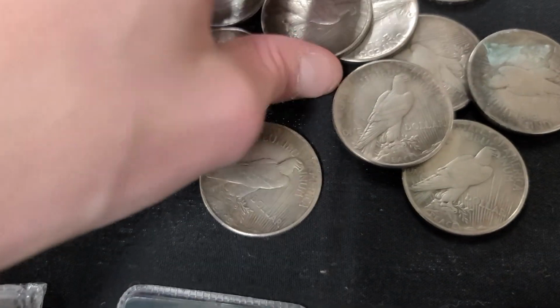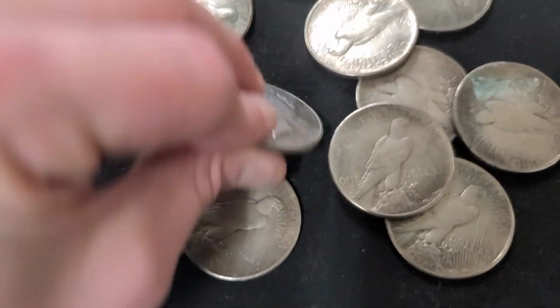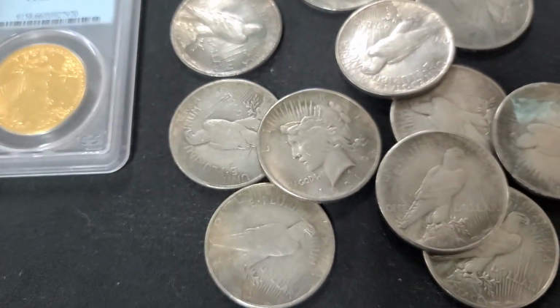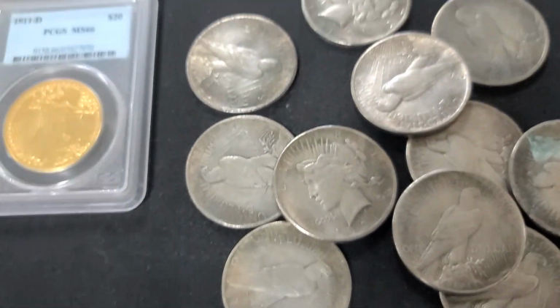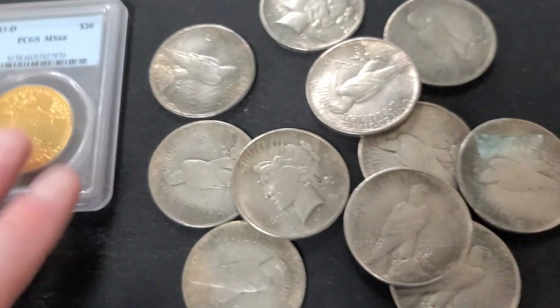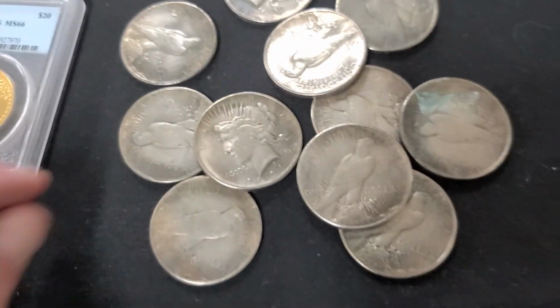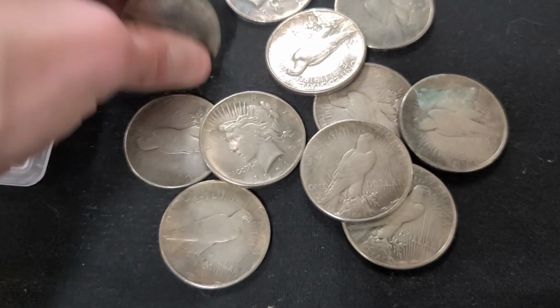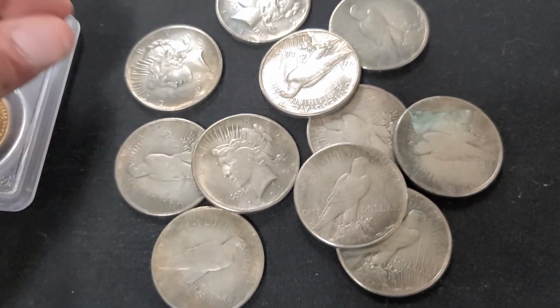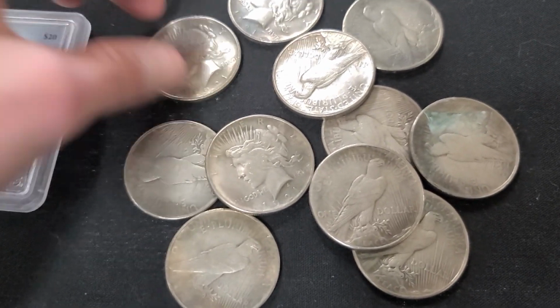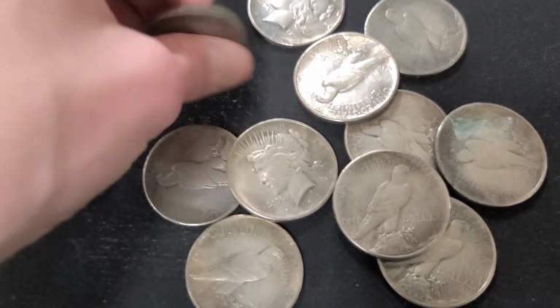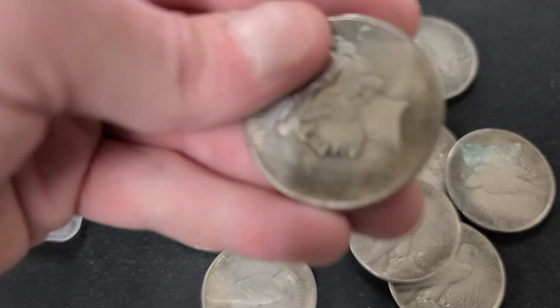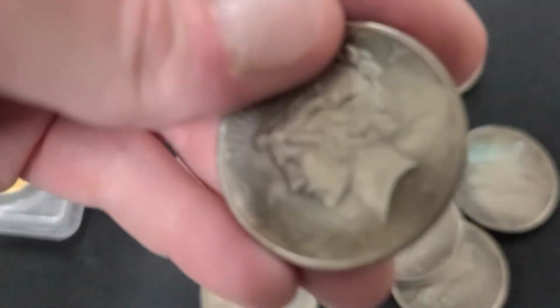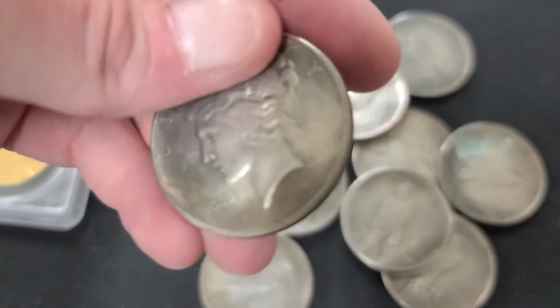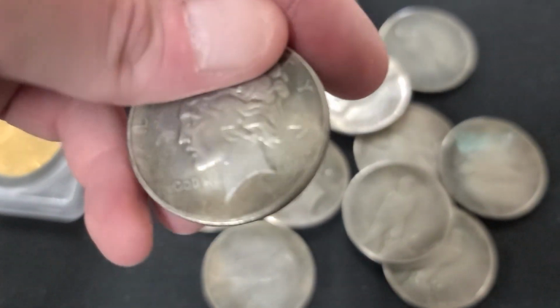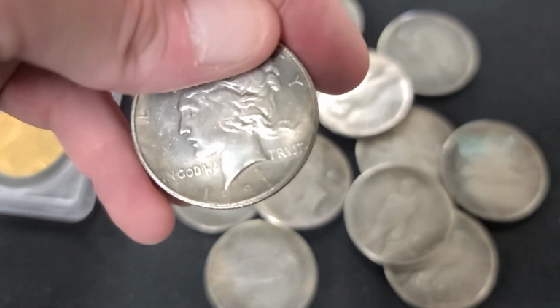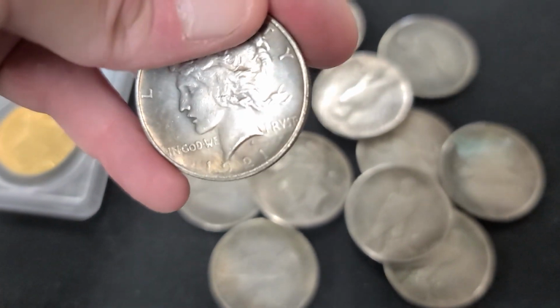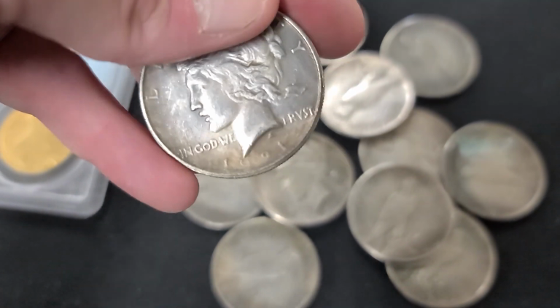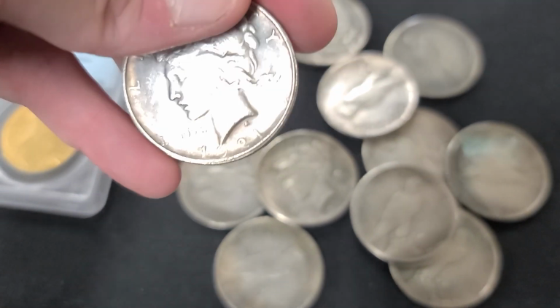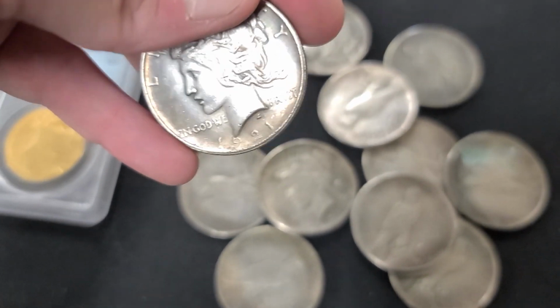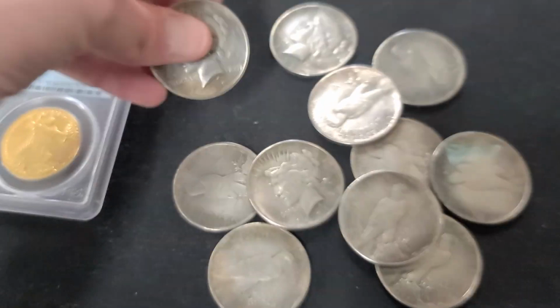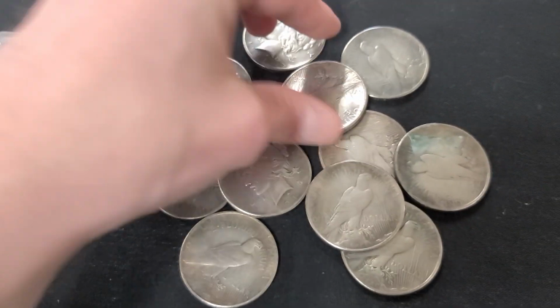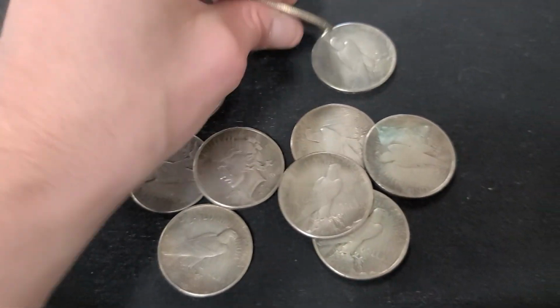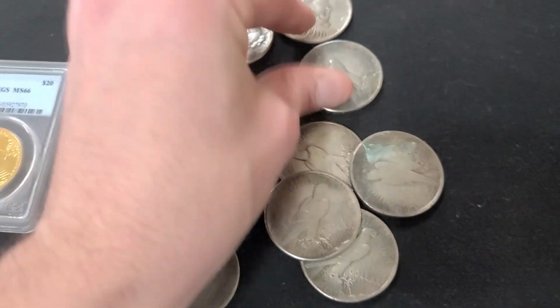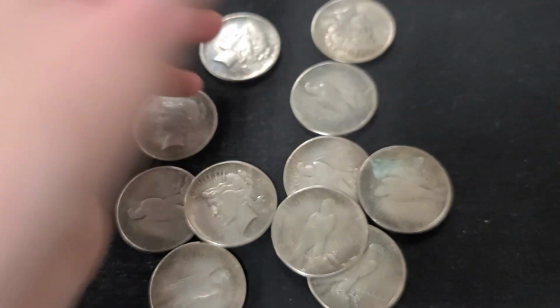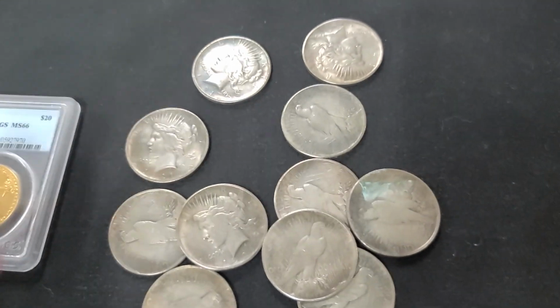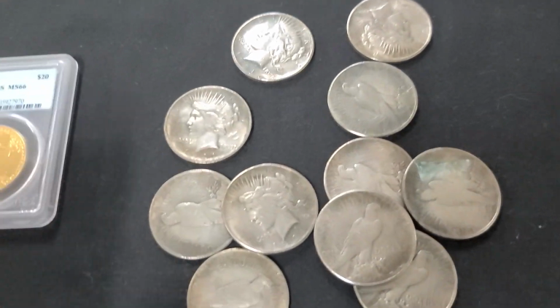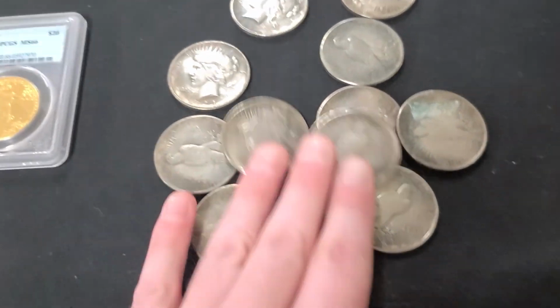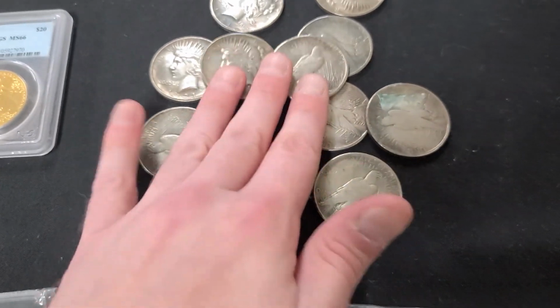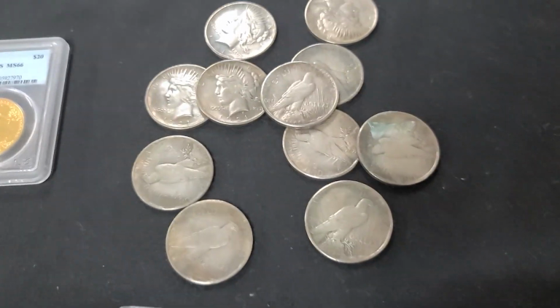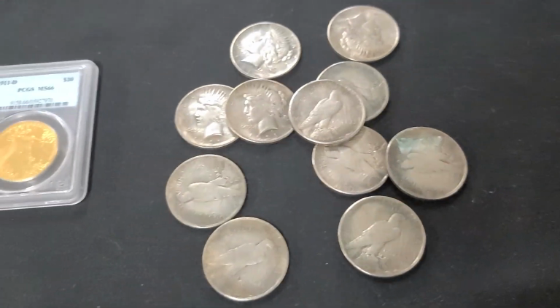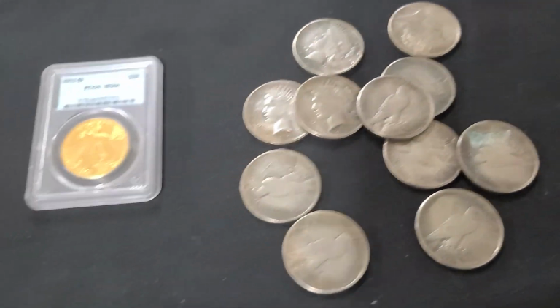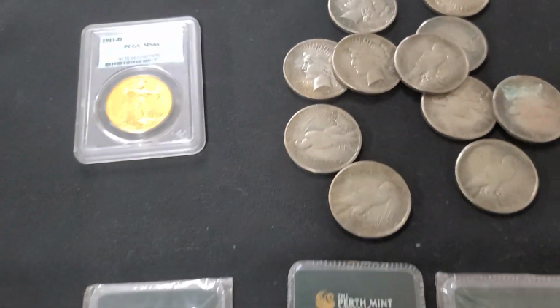At first glance they just look like real Peace Dollars. But these are 1921 Peace Dollars, which if you are in the coin industry, you know are pretty rare. Worth some good money, if they're real. We'll get to that in a second.